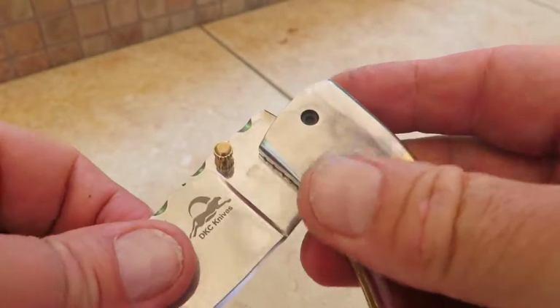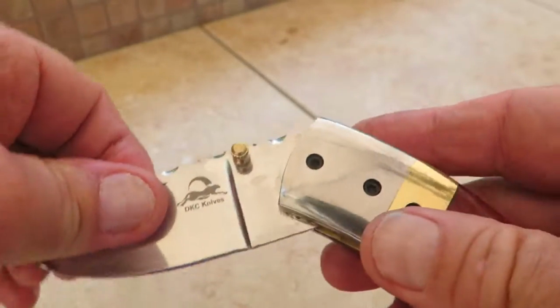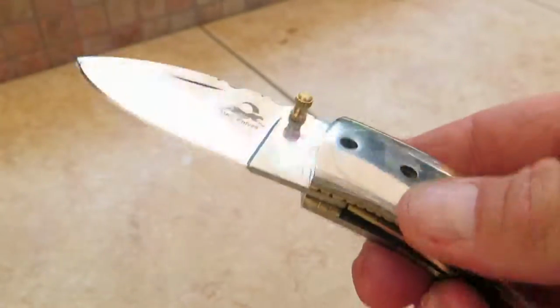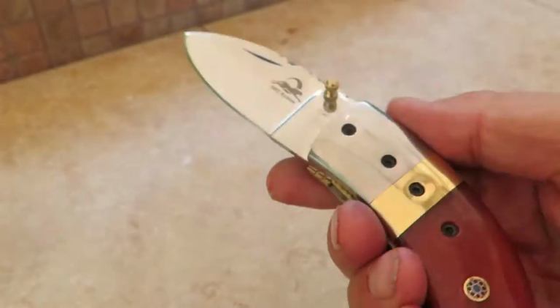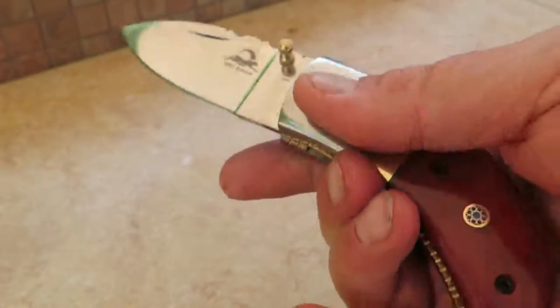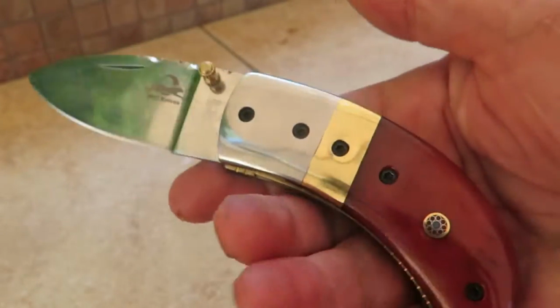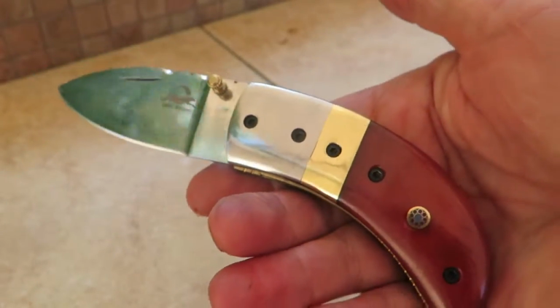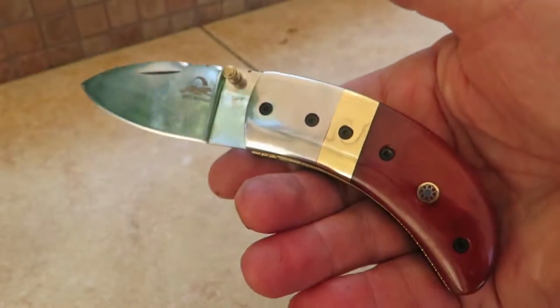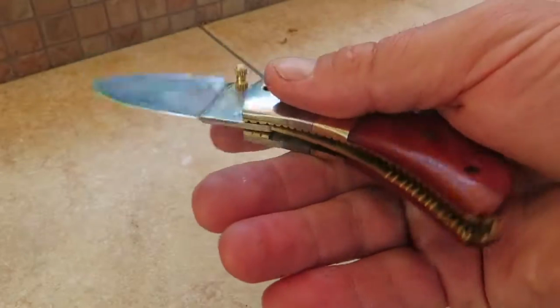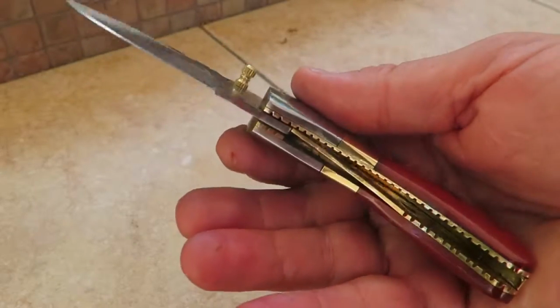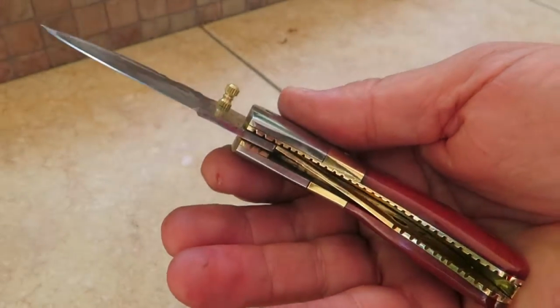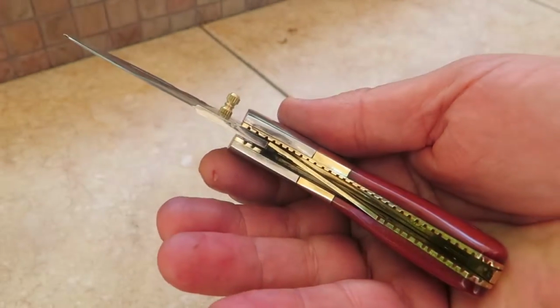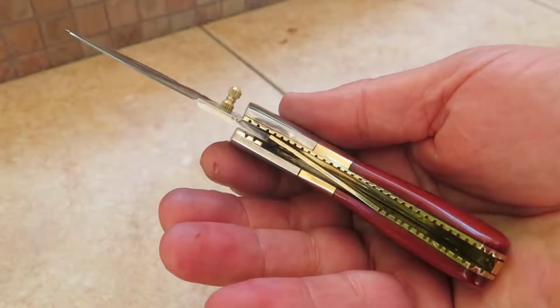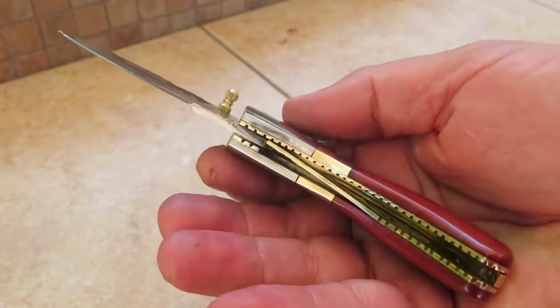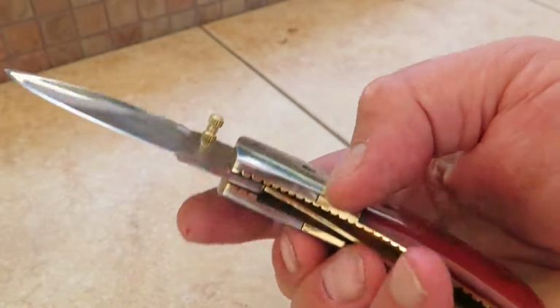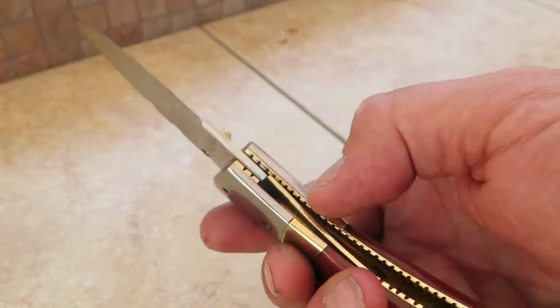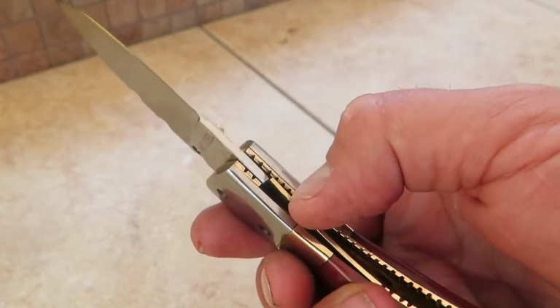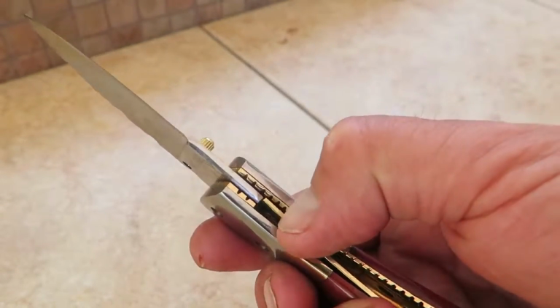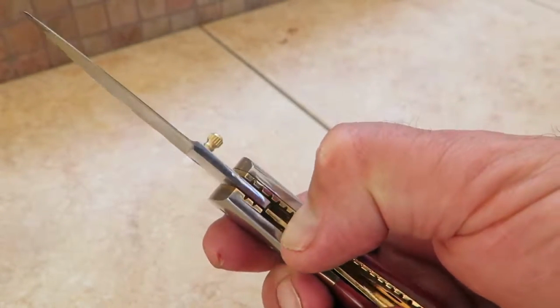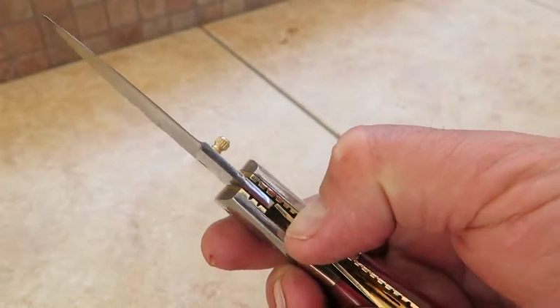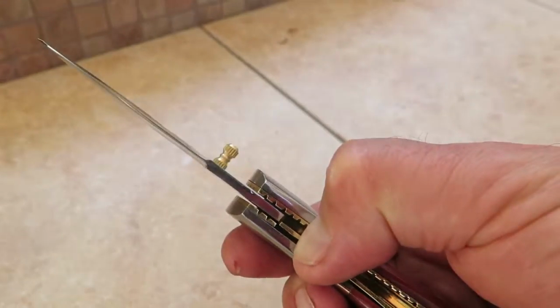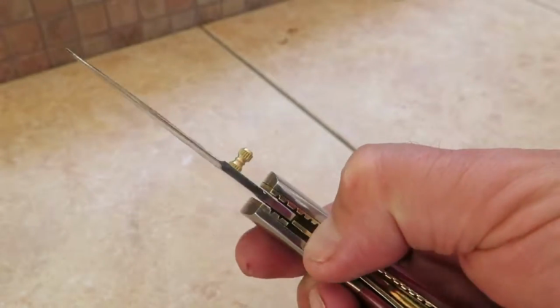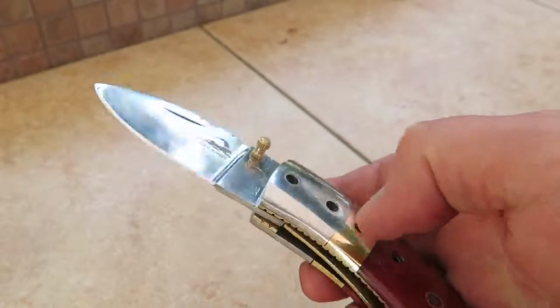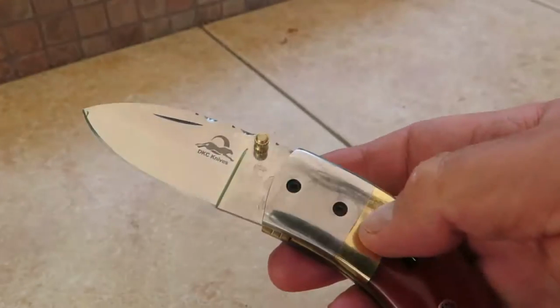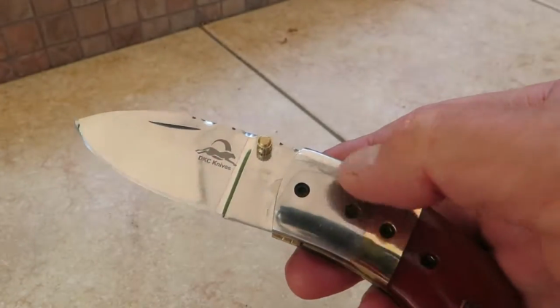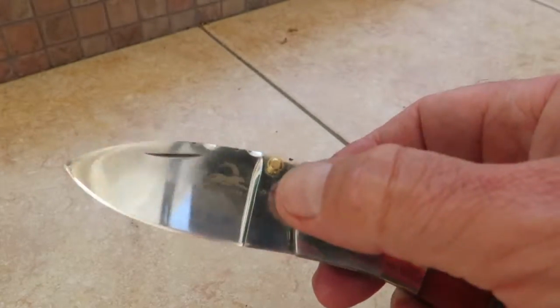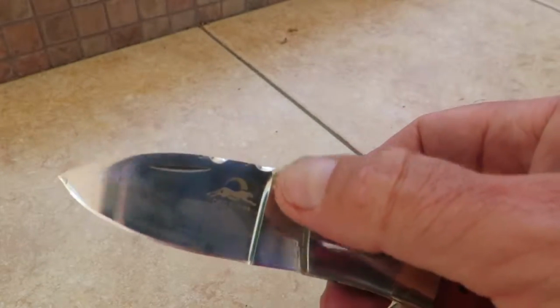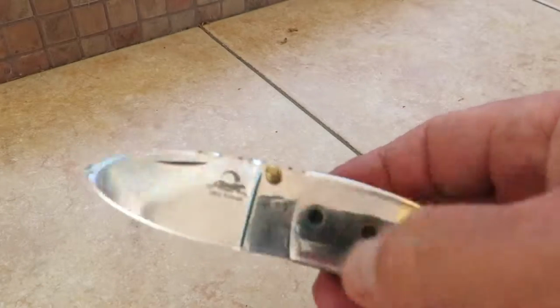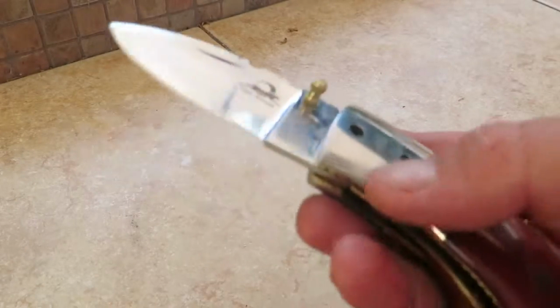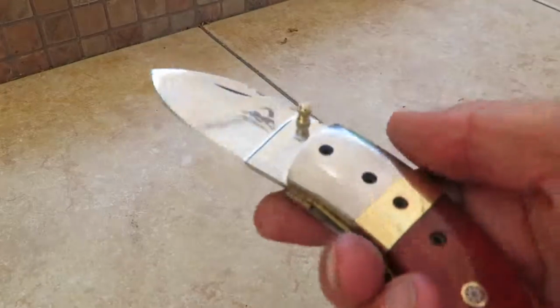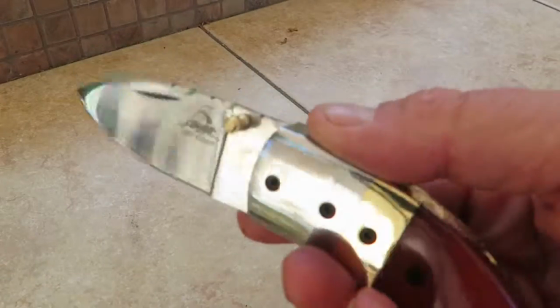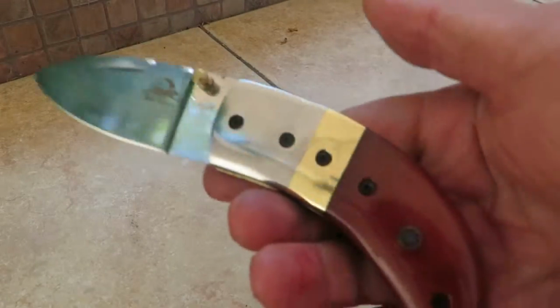Let's open it all the way — really cool knife. And you can see inside here the liner. It has a liner lock, and to unlock it you push that and then you fold the blade back. It's got a thumb pull on it.